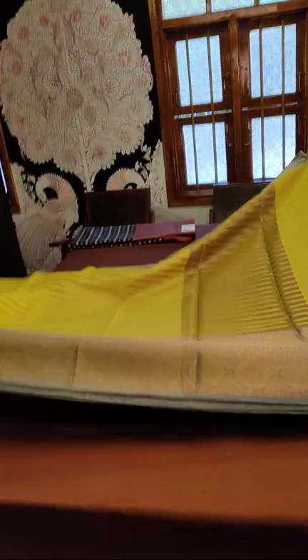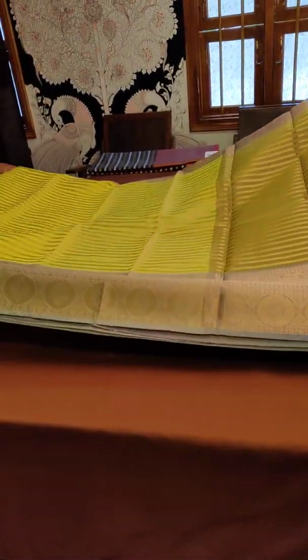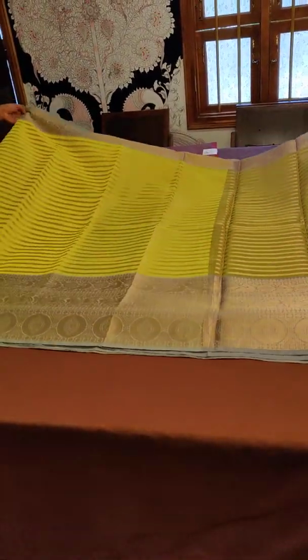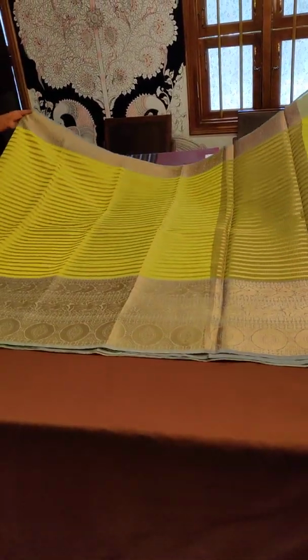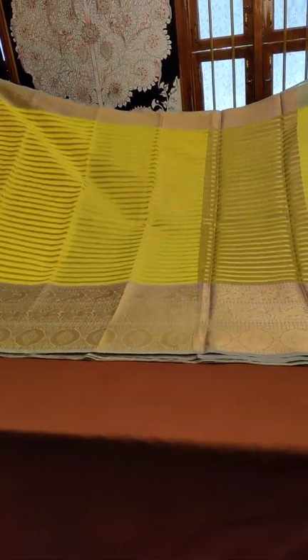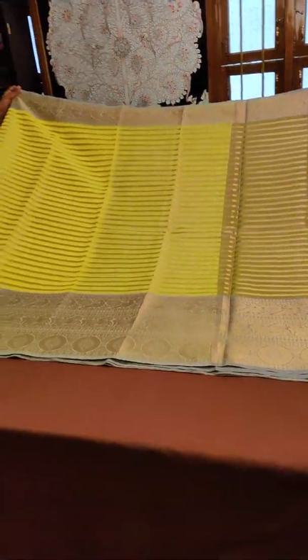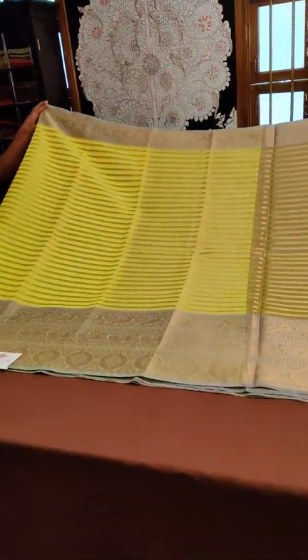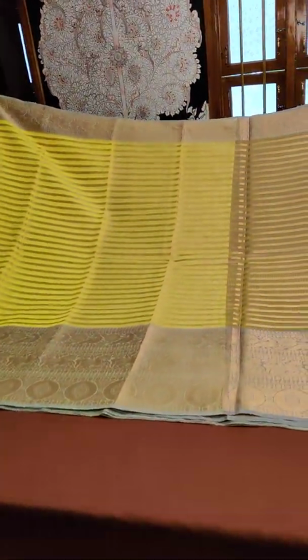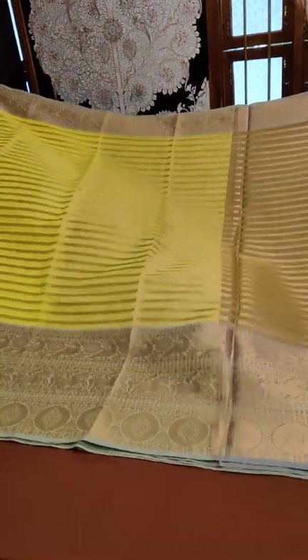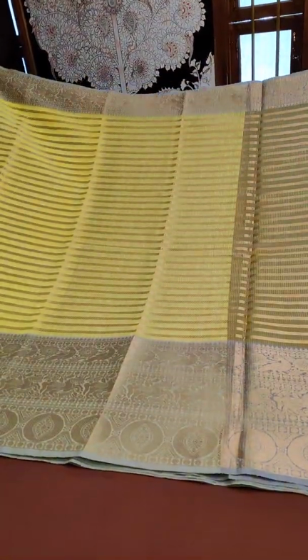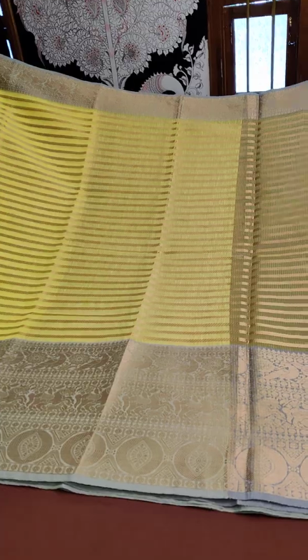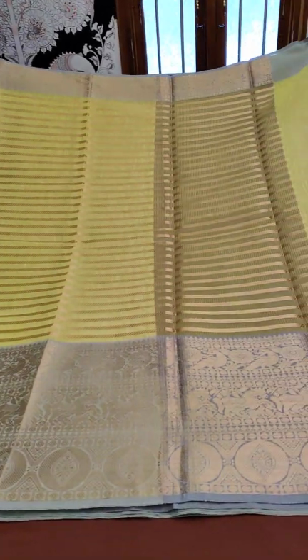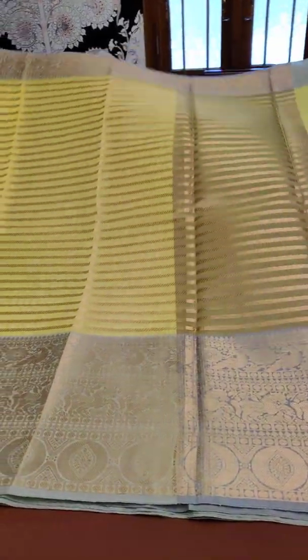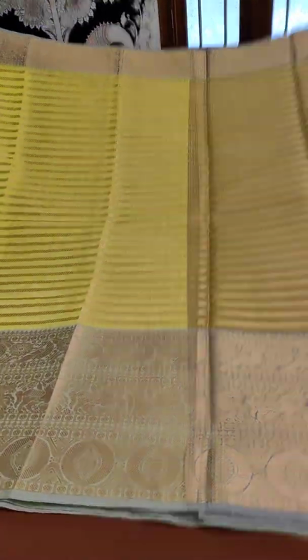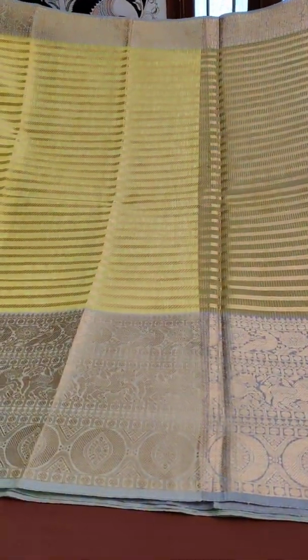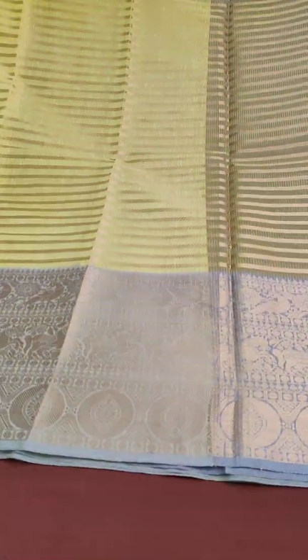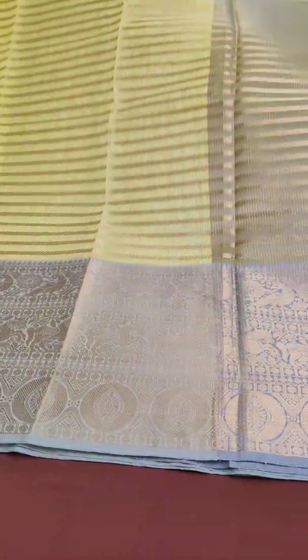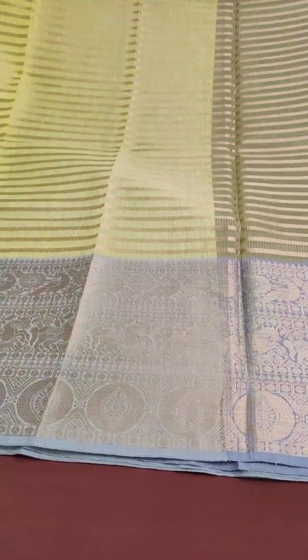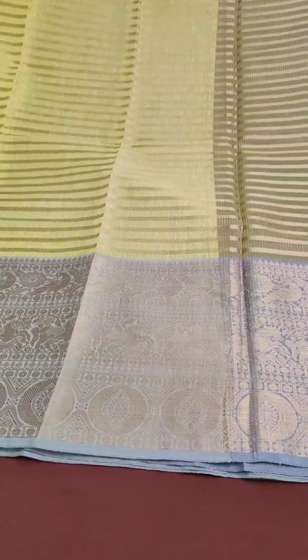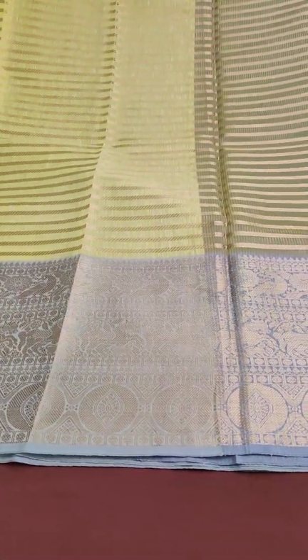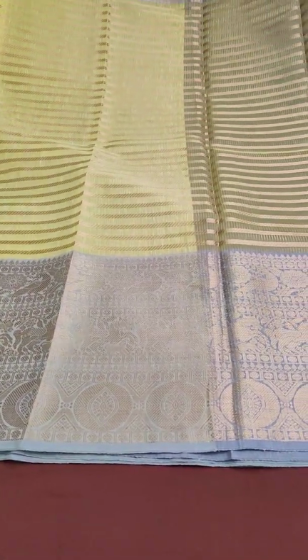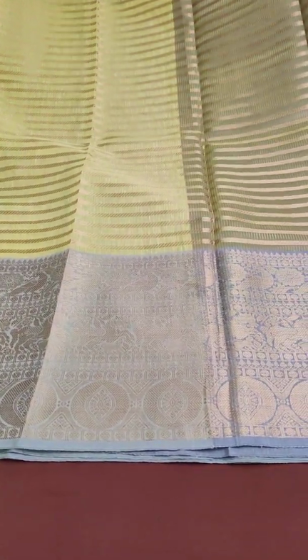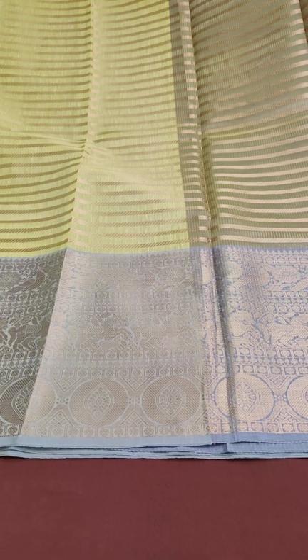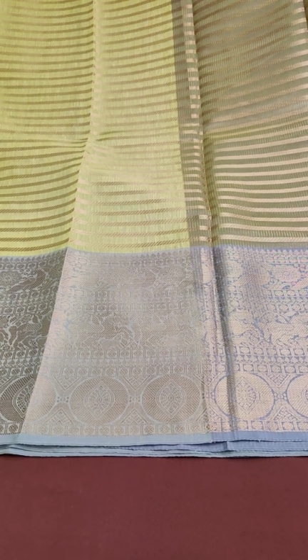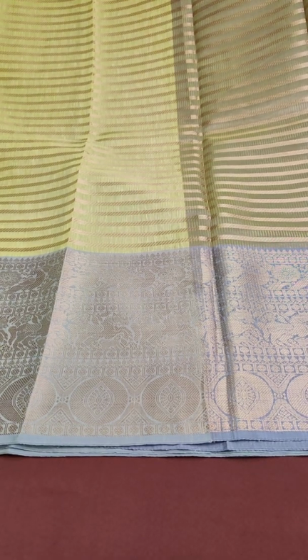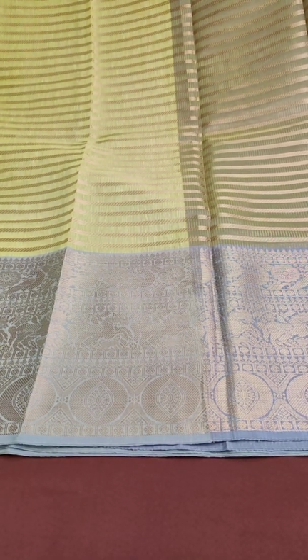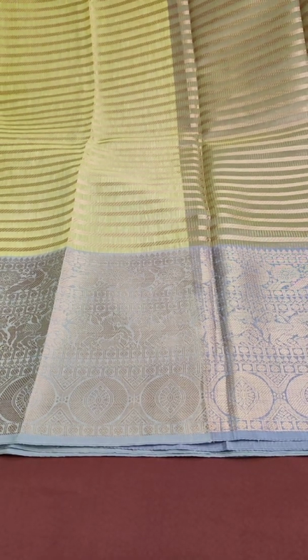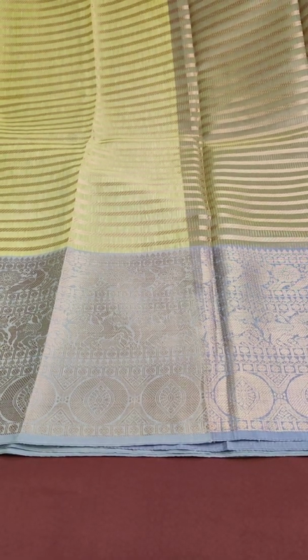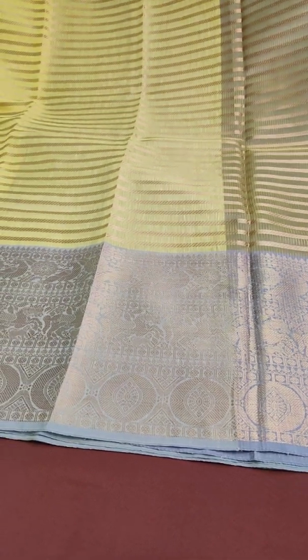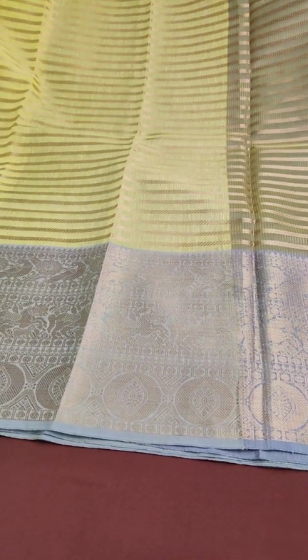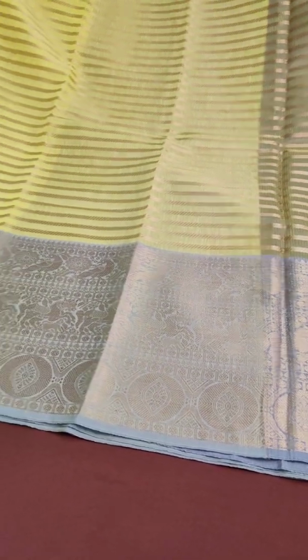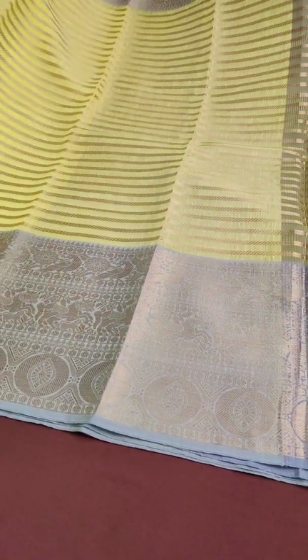That's the entire saree for you — pallu and body together. That's saree number one: very beautiful collection, lemon yellow with a nice English blue. It's not even turquoise, it's just an English blue.